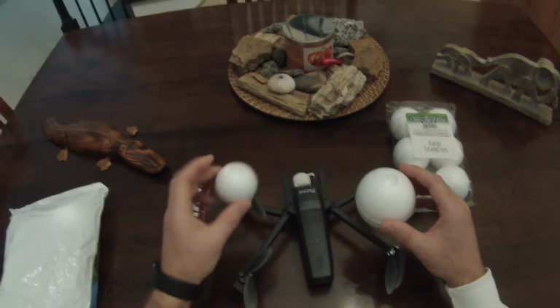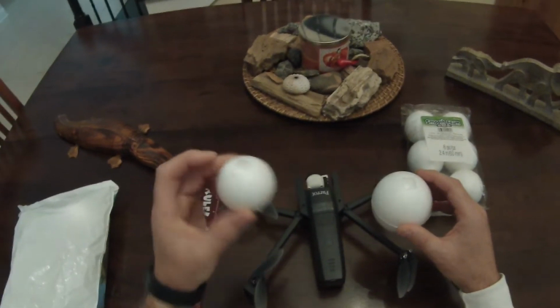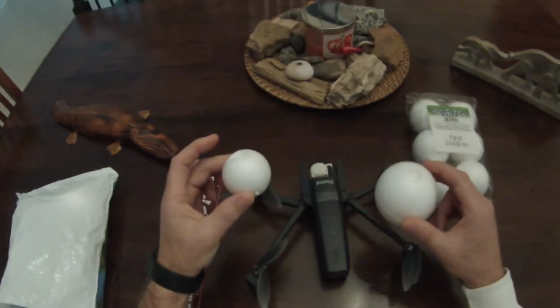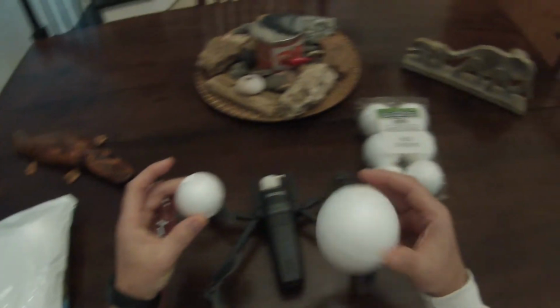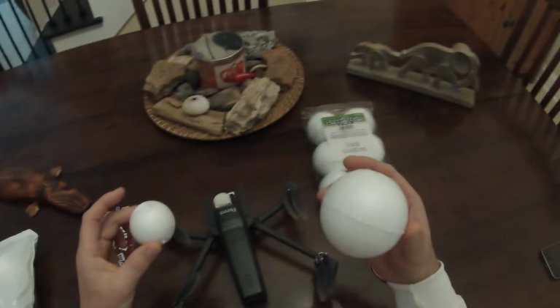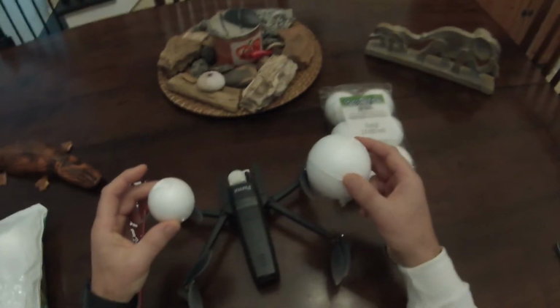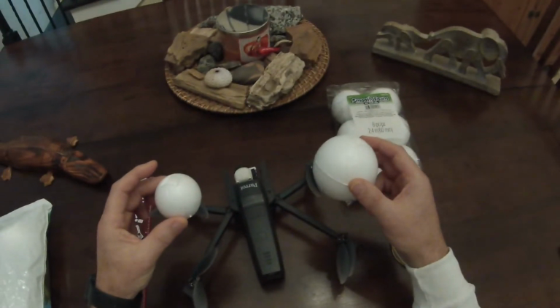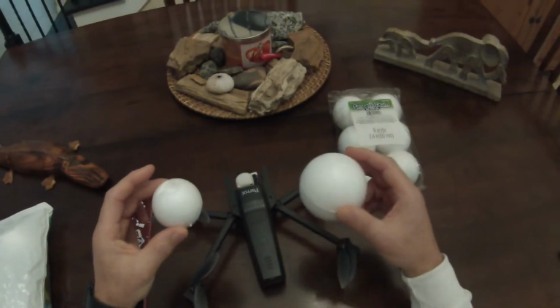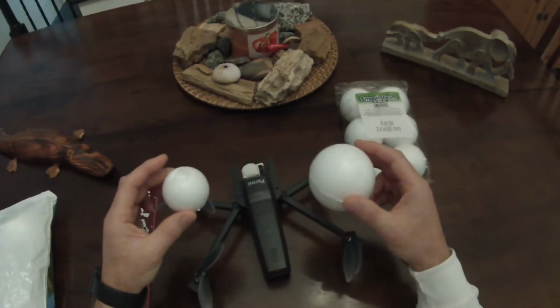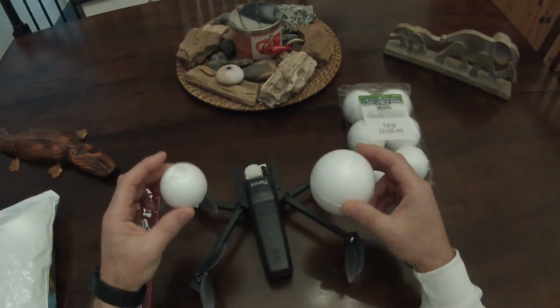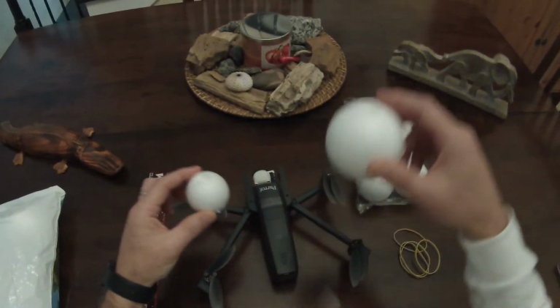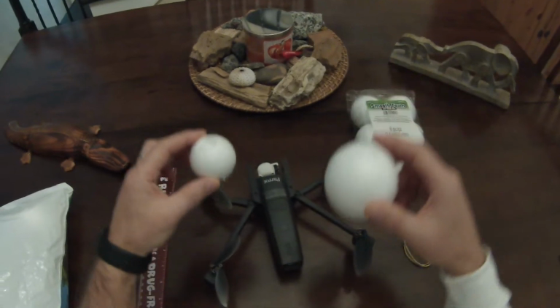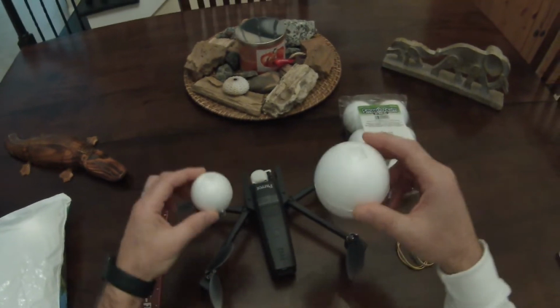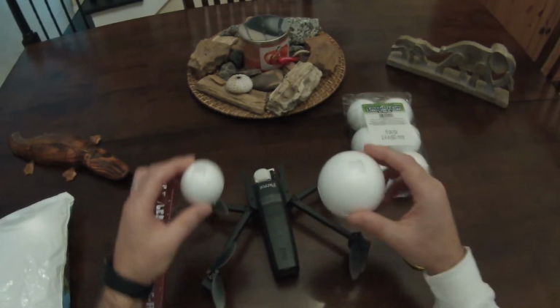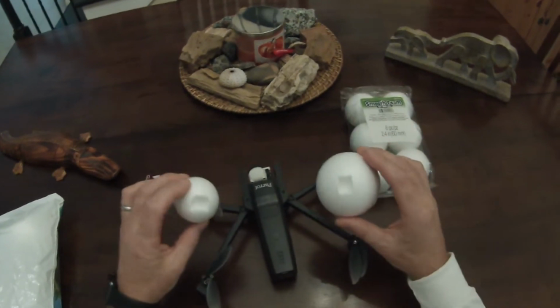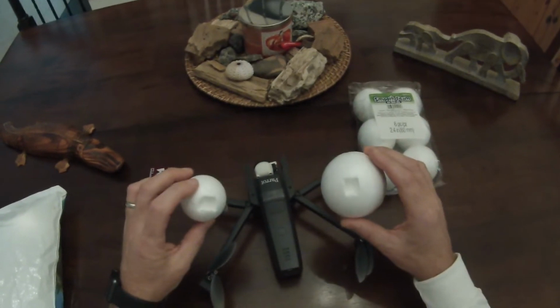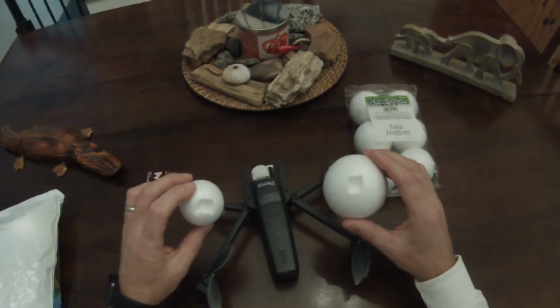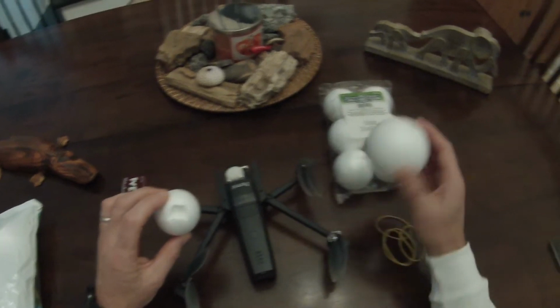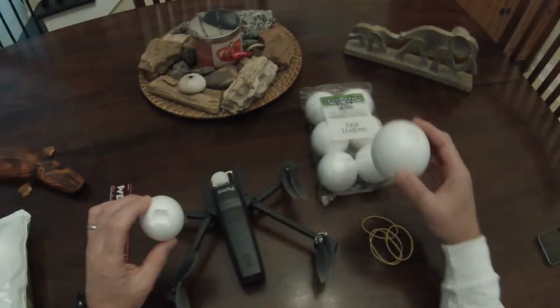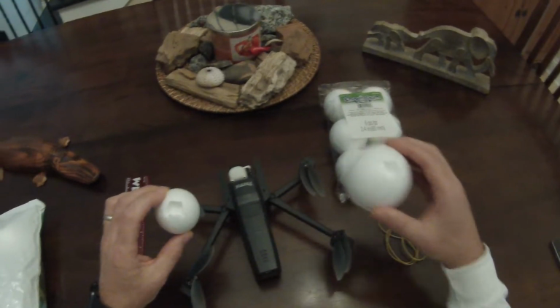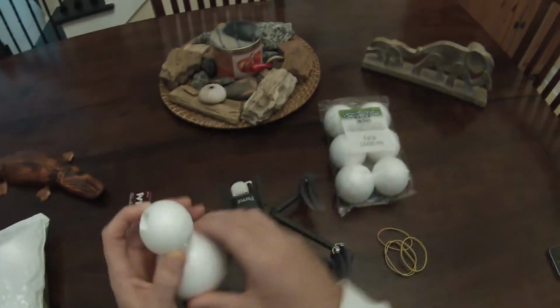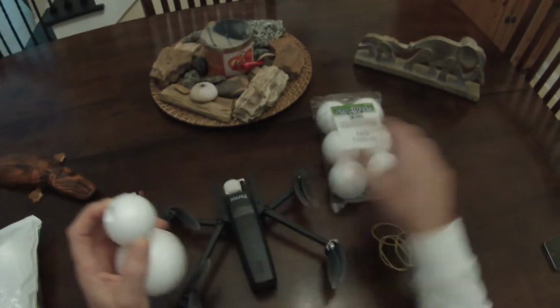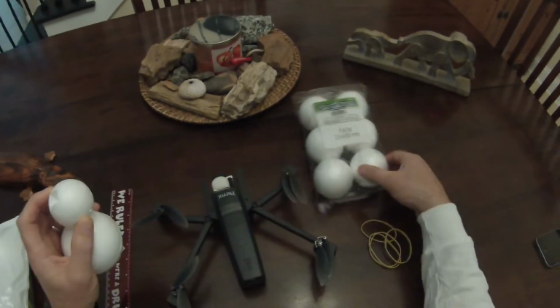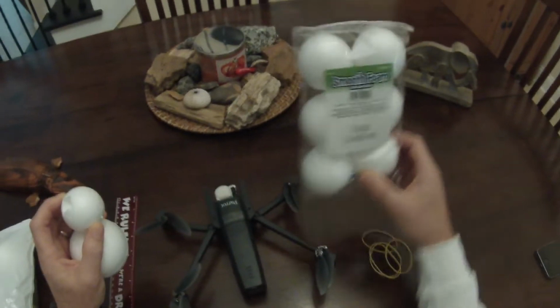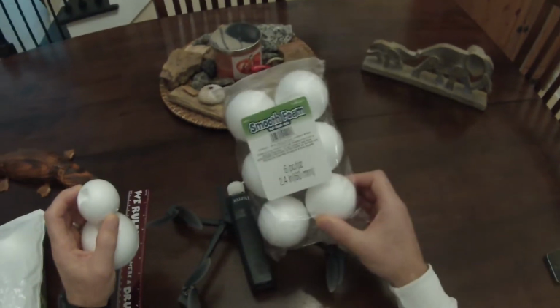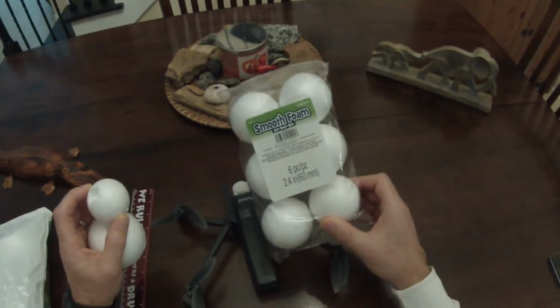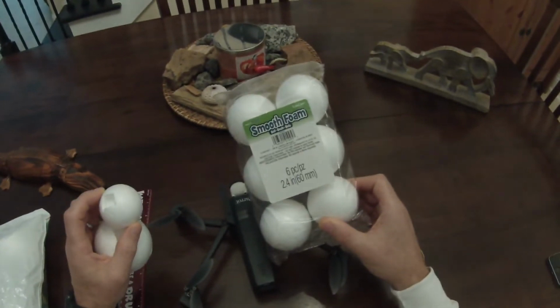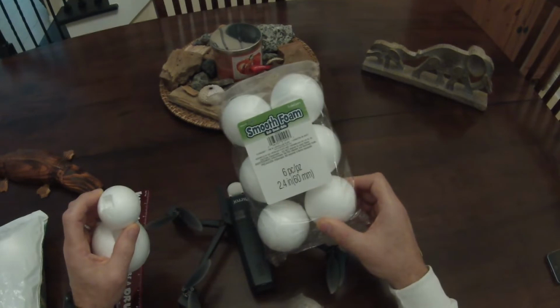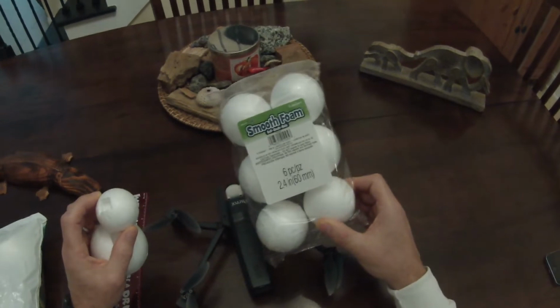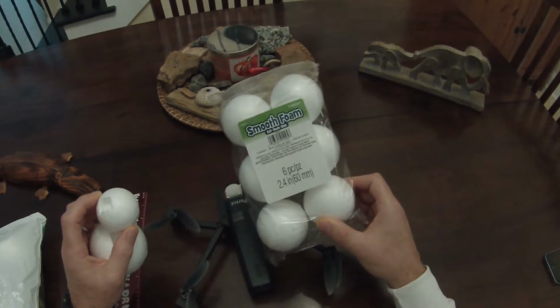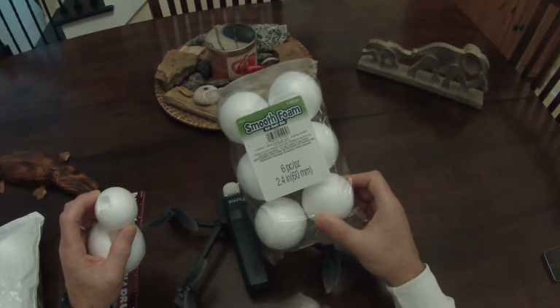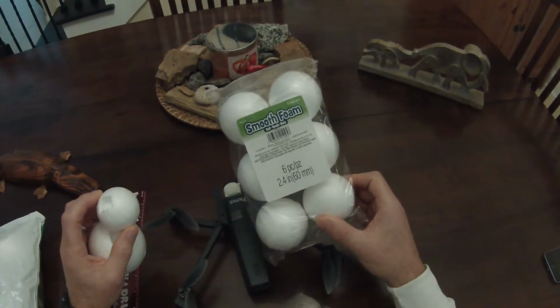If you use two of the 3-inch and two of the 2-inch it will float — kind of lopsided, but it will float. So I got this 2.4-inch, which is the third try.